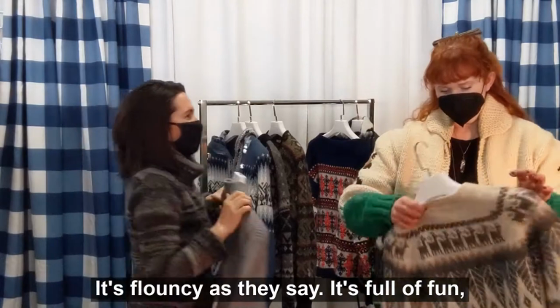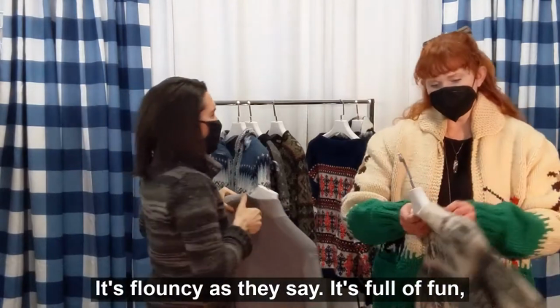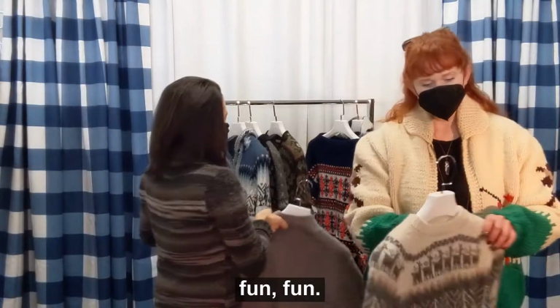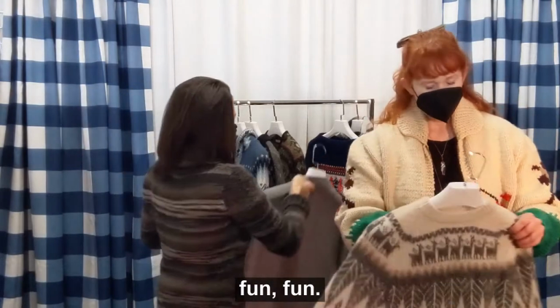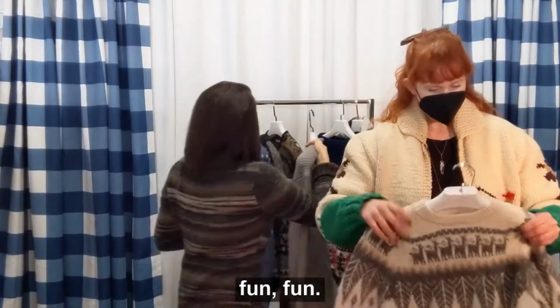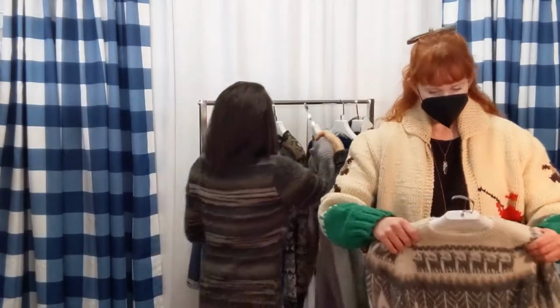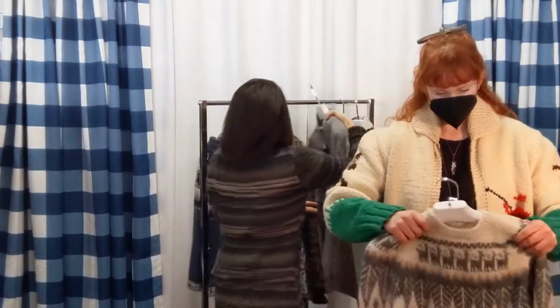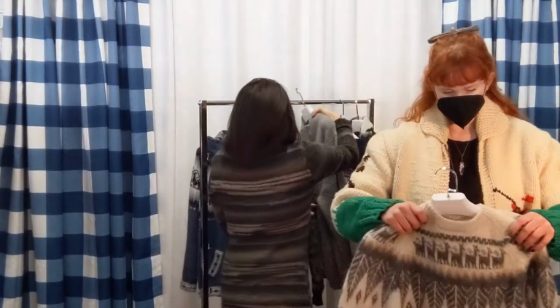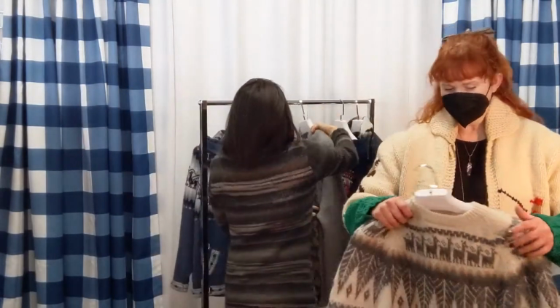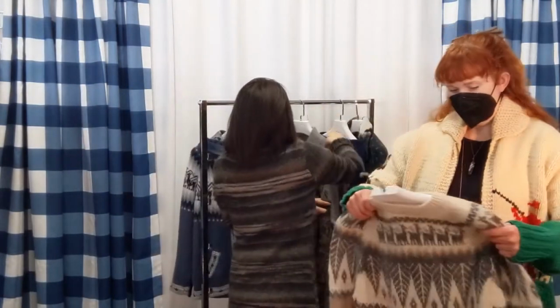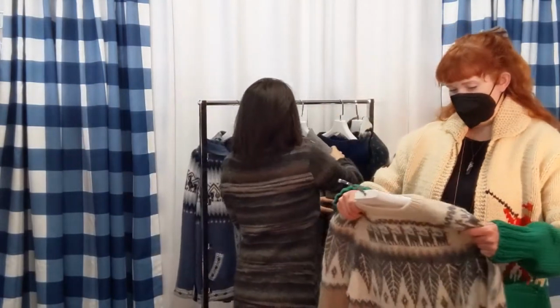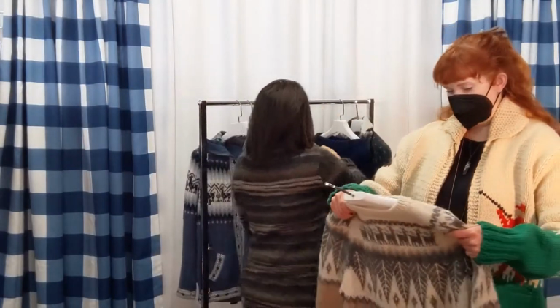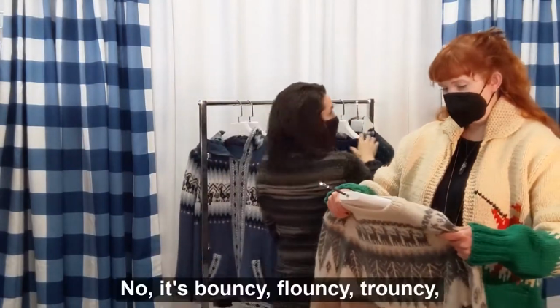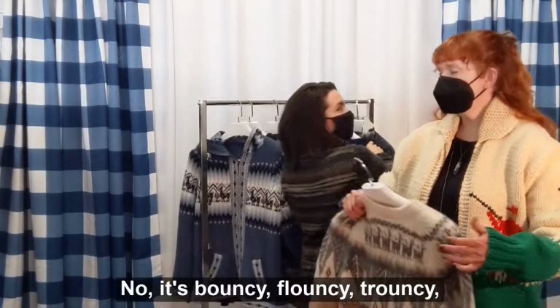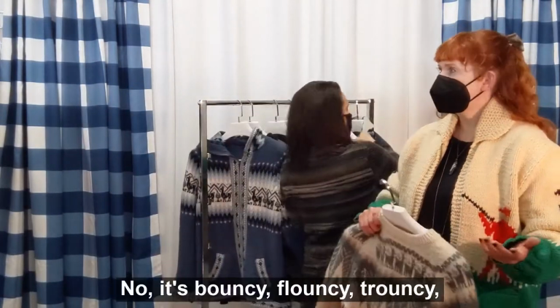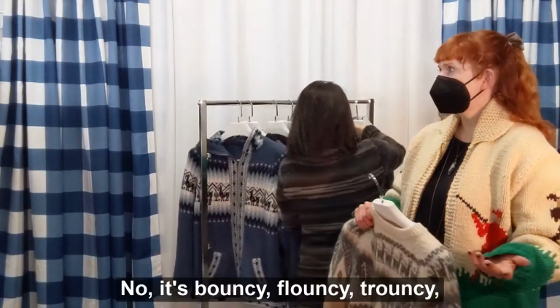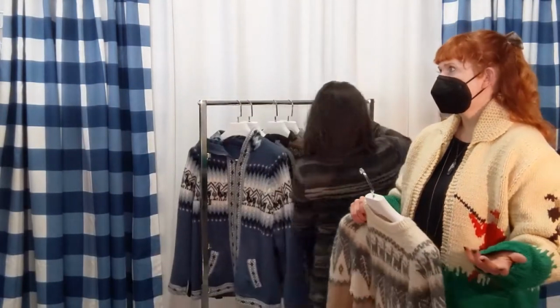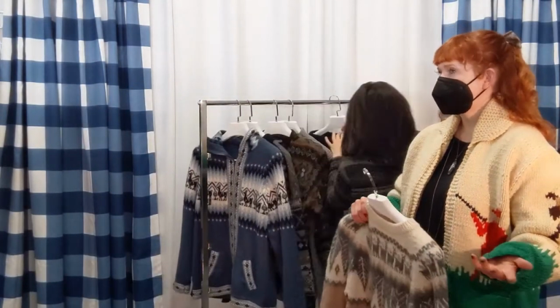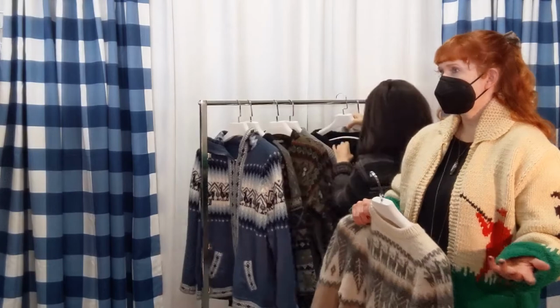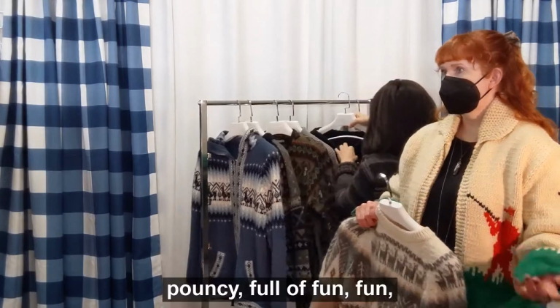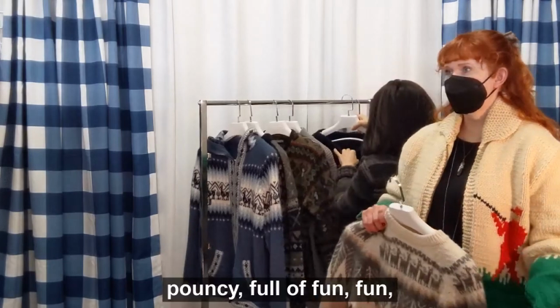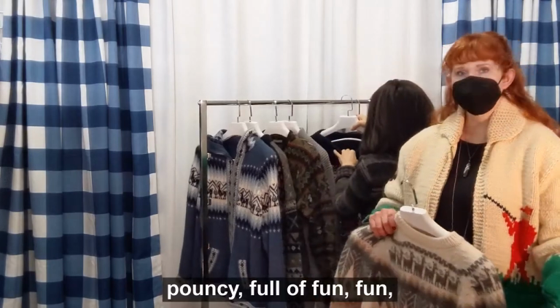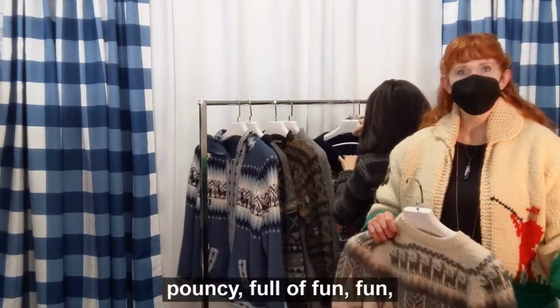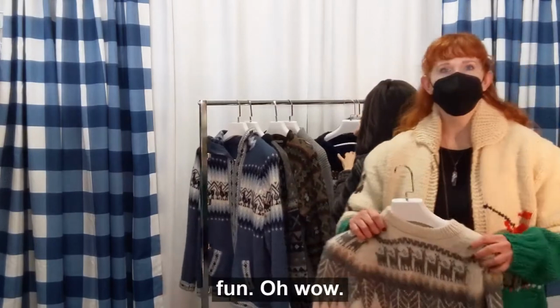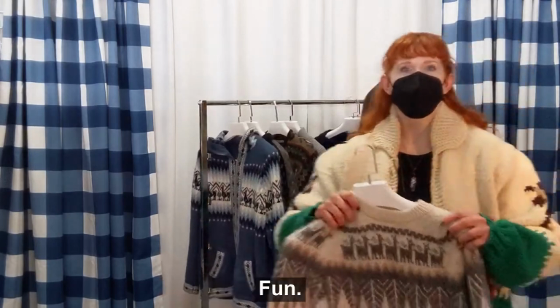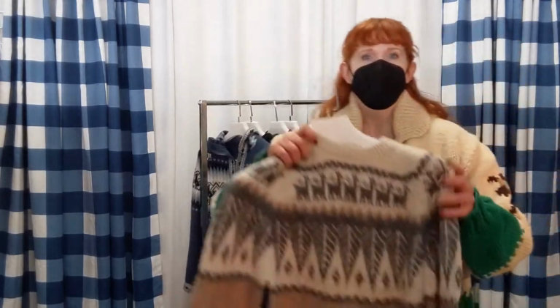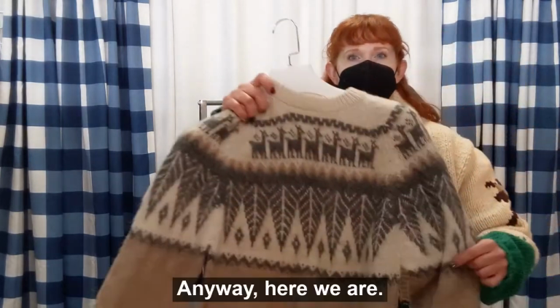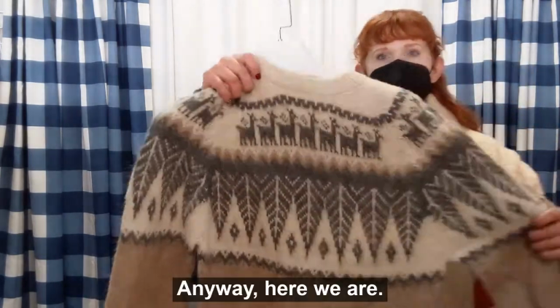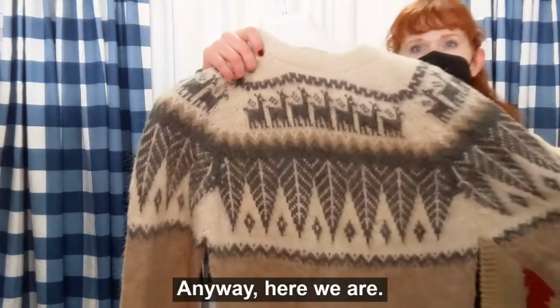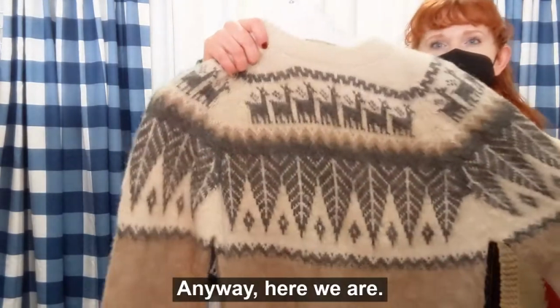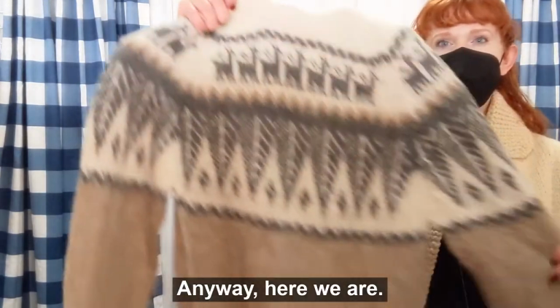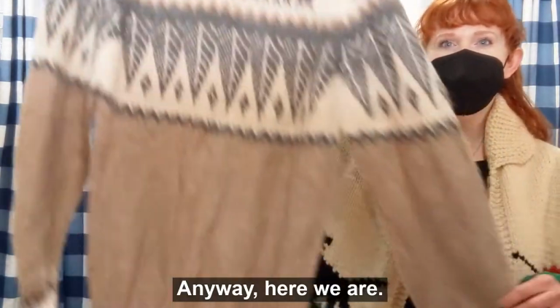Full of fun, fun, fun. I really thought you'd correct me on that. No — it's bouncy, flouncy, trouncy, pouncy, full of fun, fun, fun. Anyway, here we are.